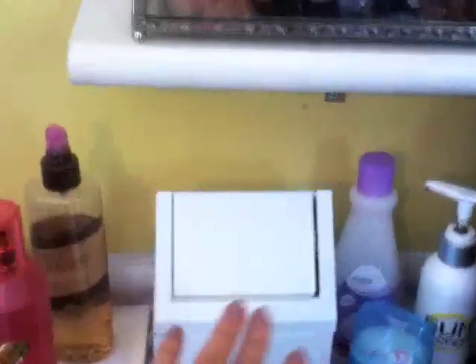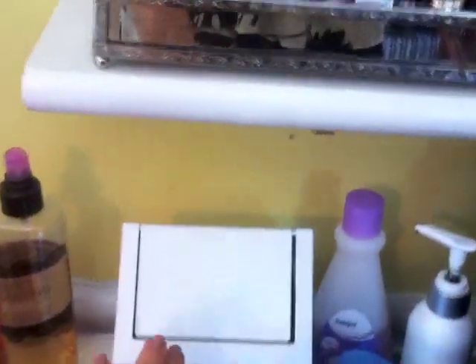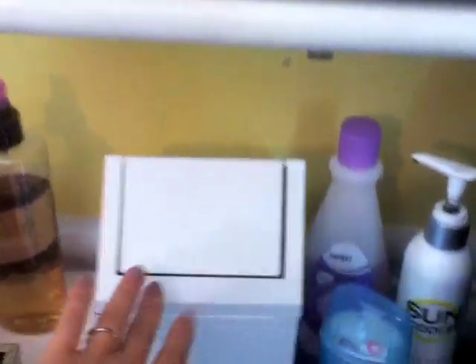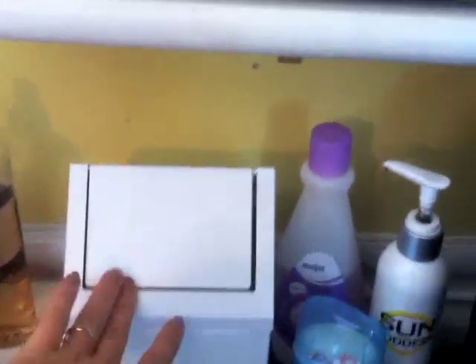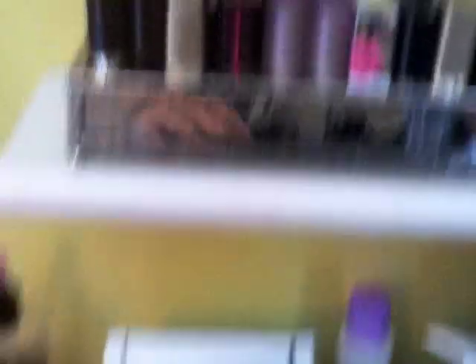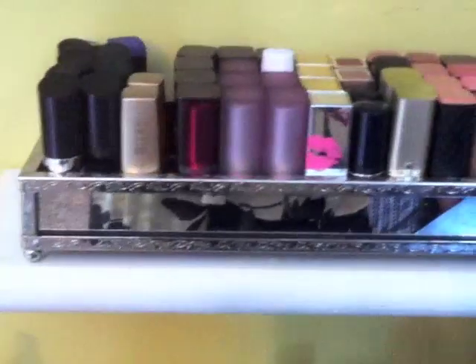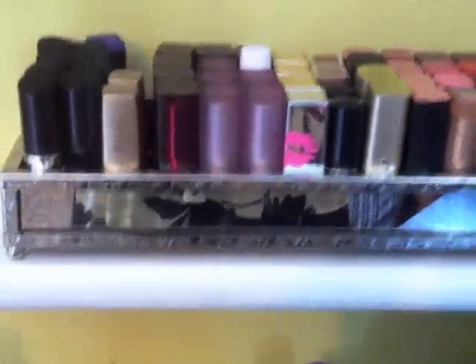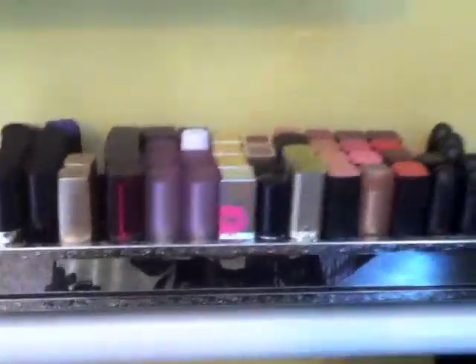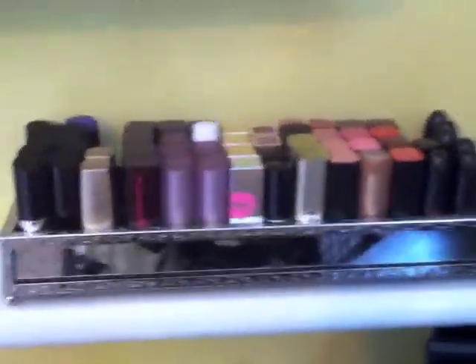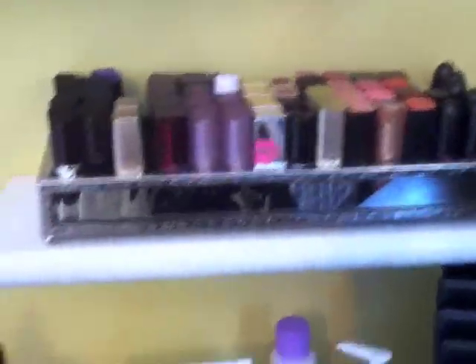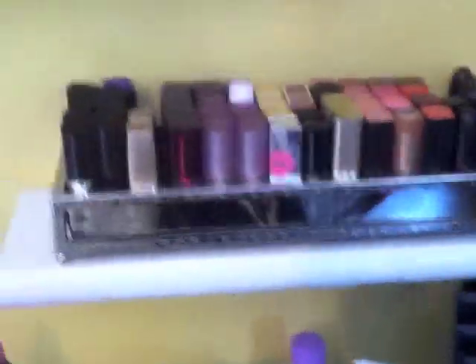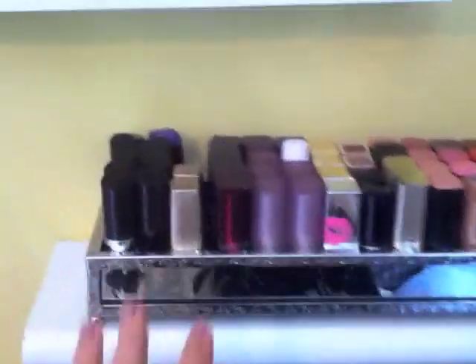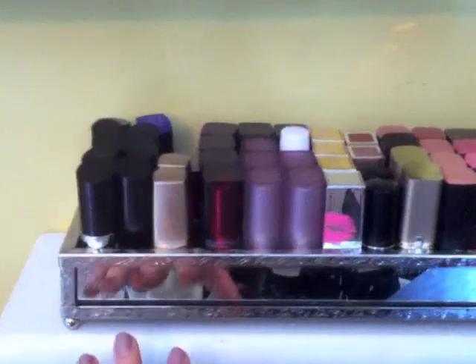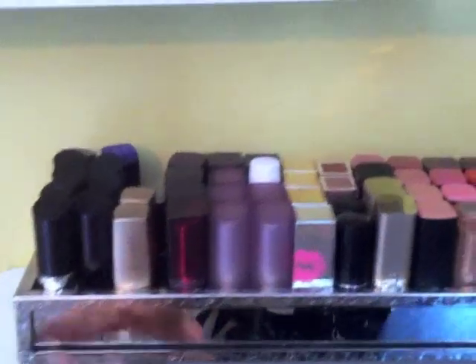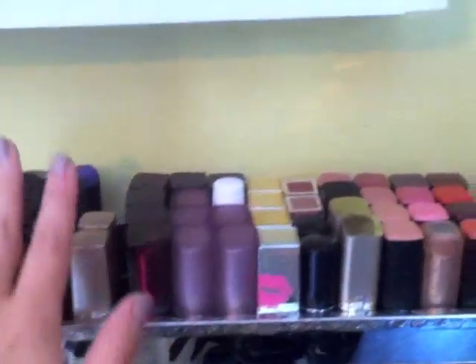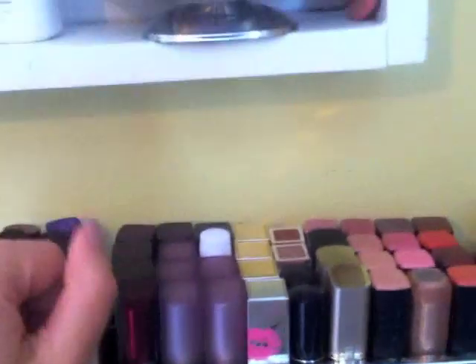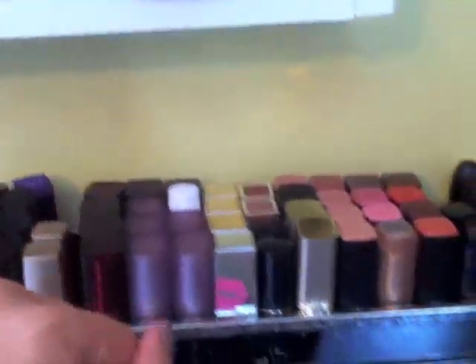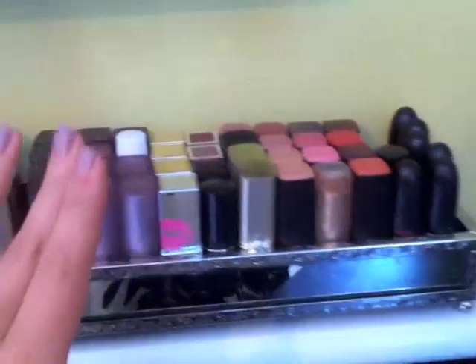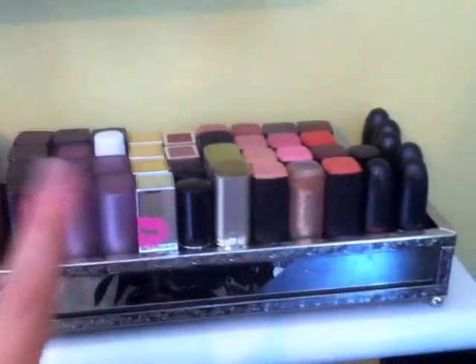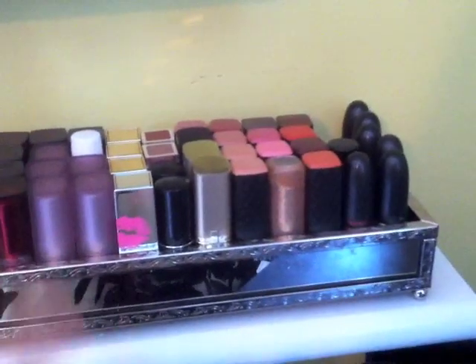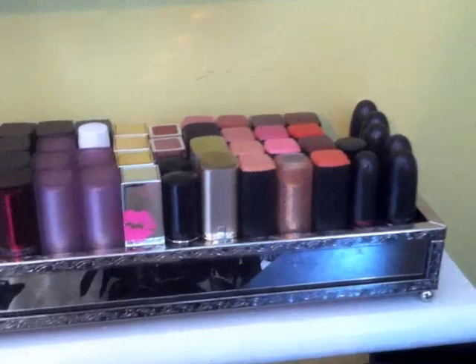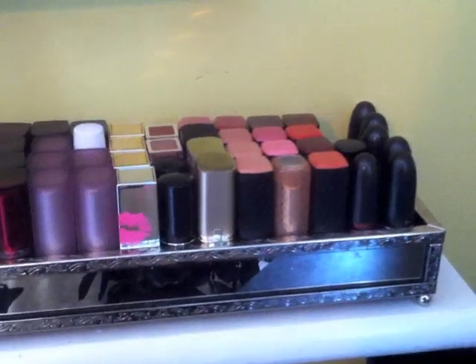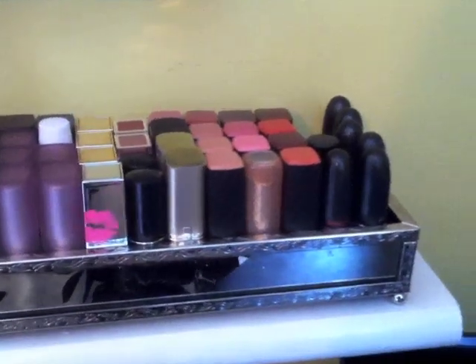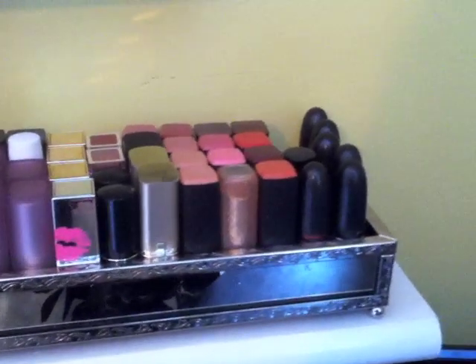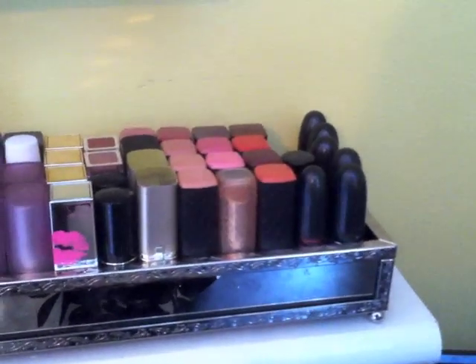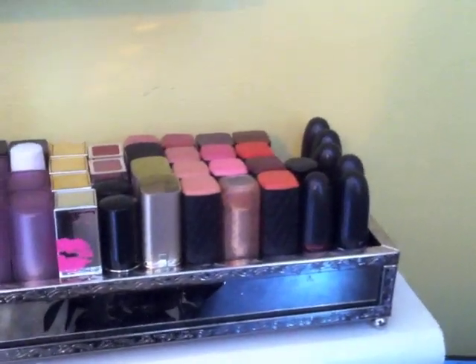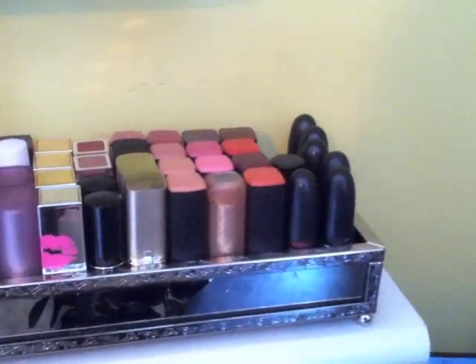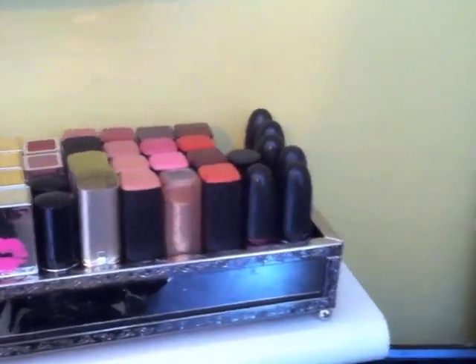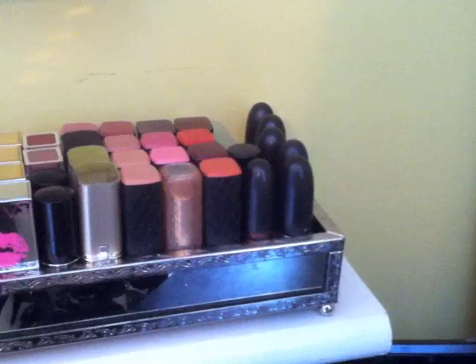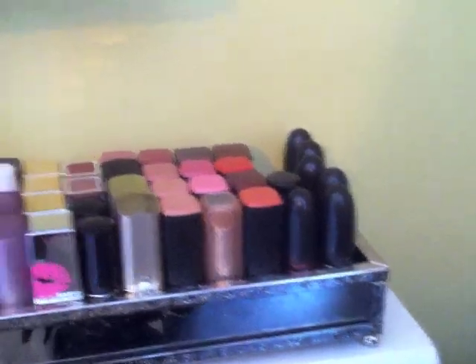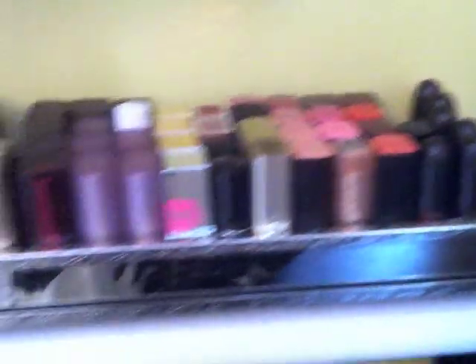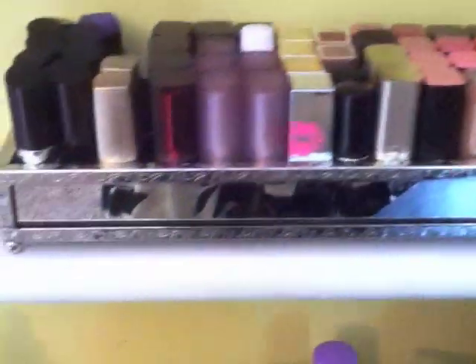Above the little trash can, I have another little lipstick holder thing. I just have Rimmel, Milani, Maybelline, Victoria's Secret, Sonia Kashuk, L'Oreal, Revlon, and MAC right over here.